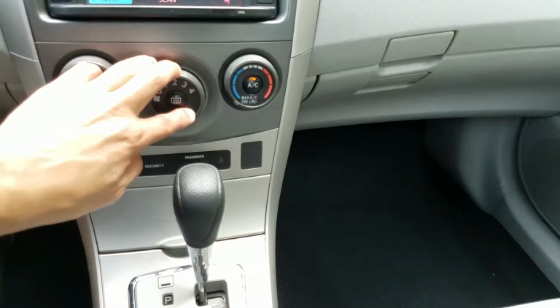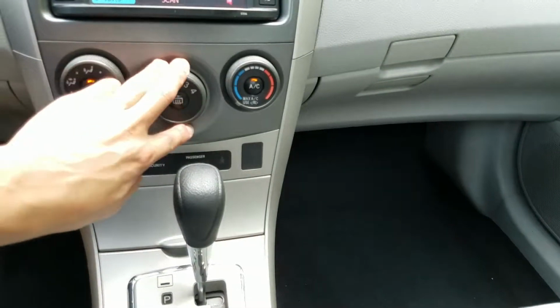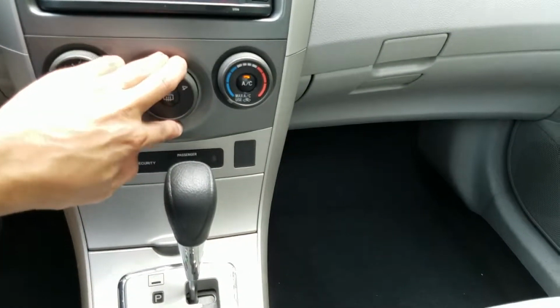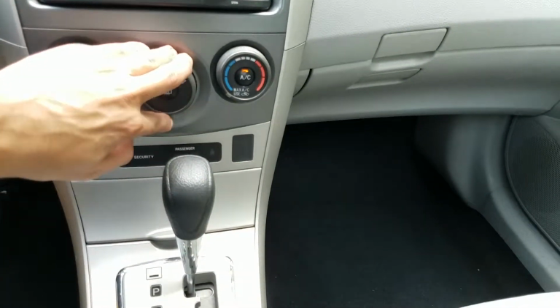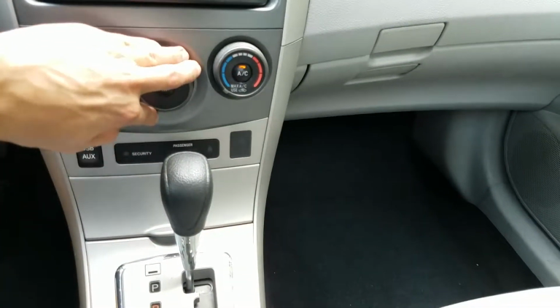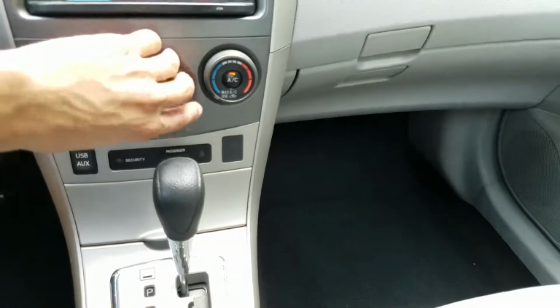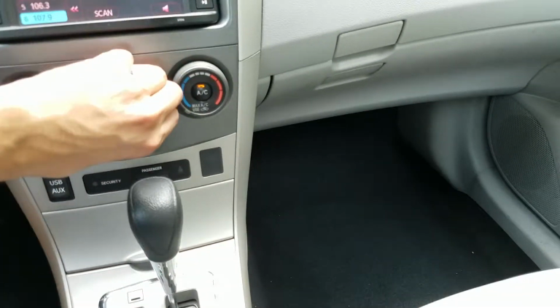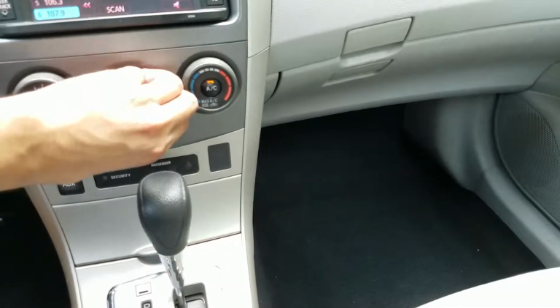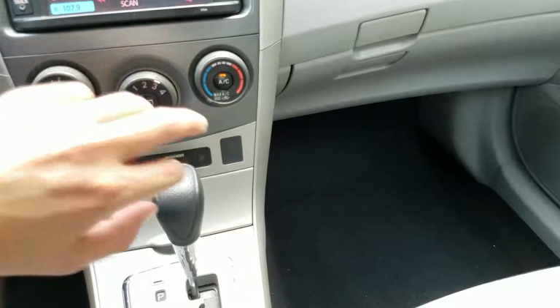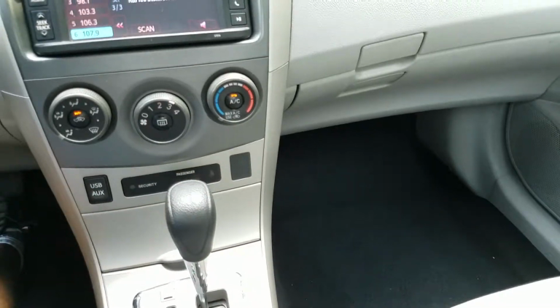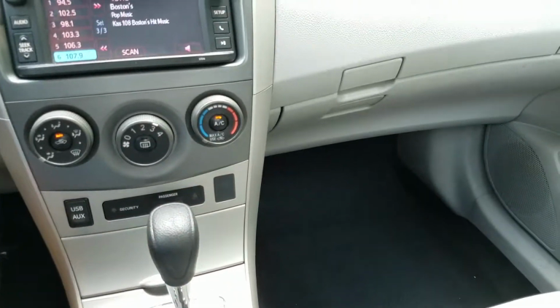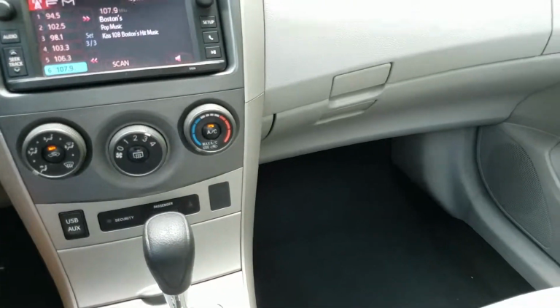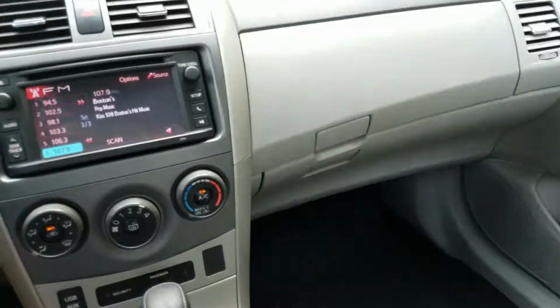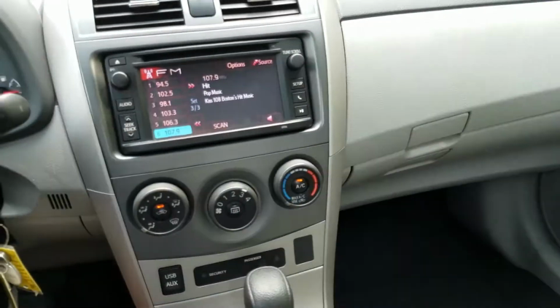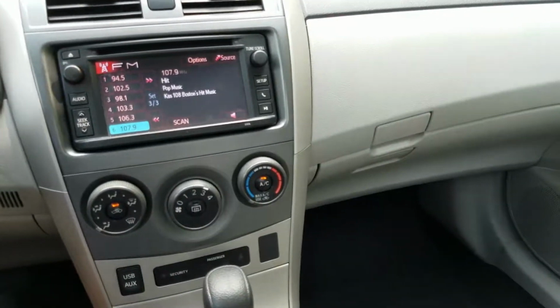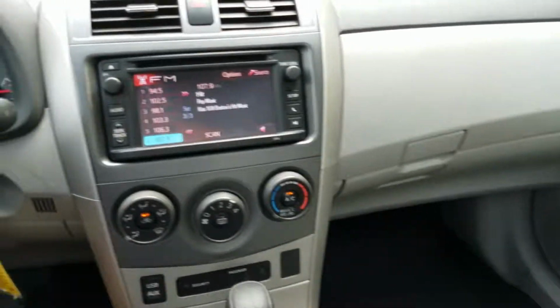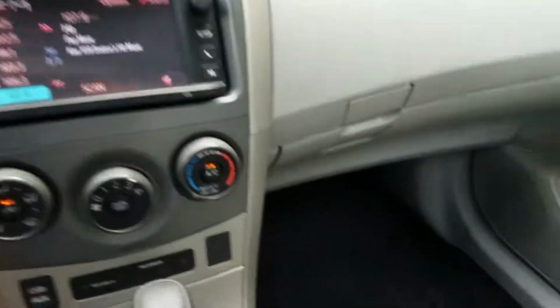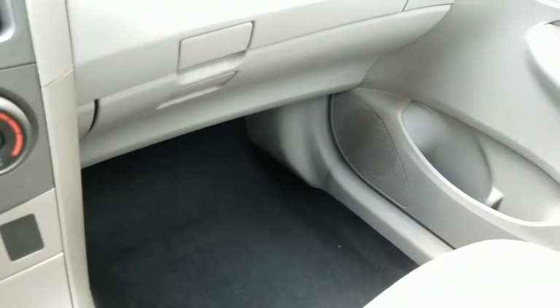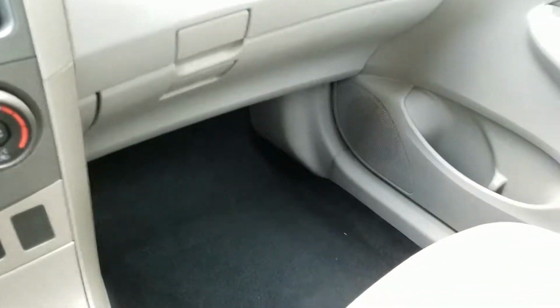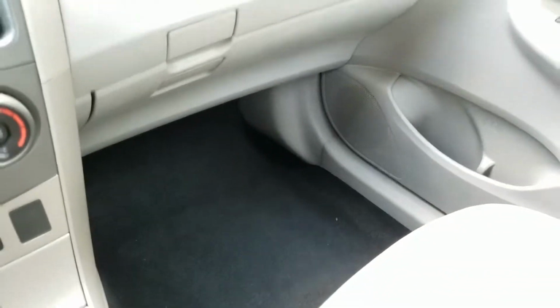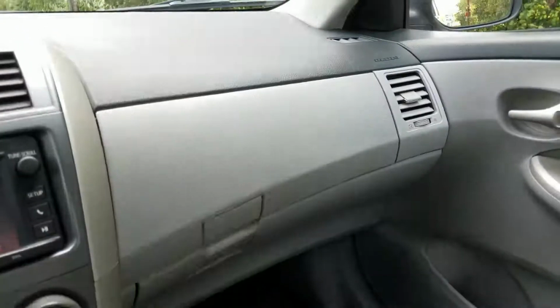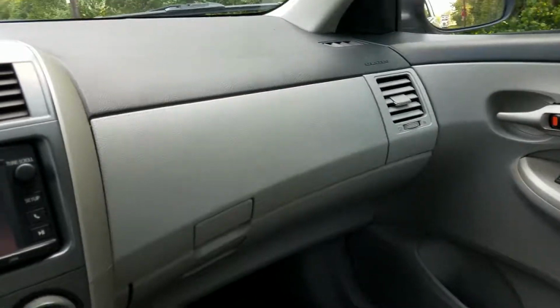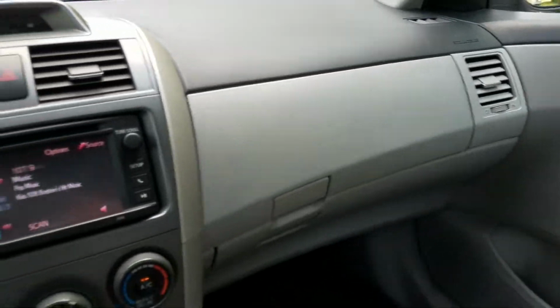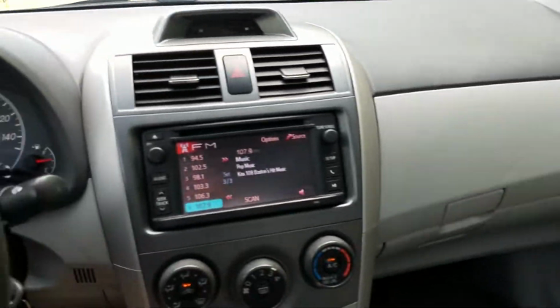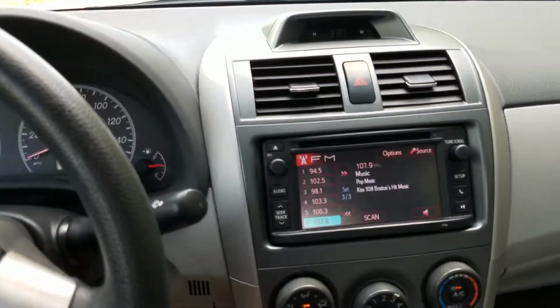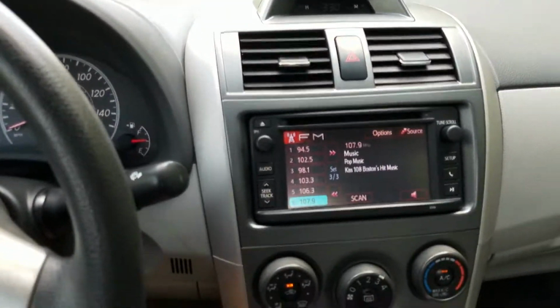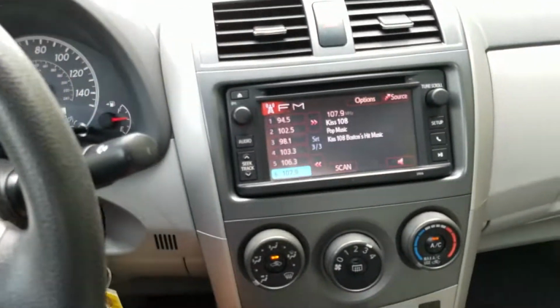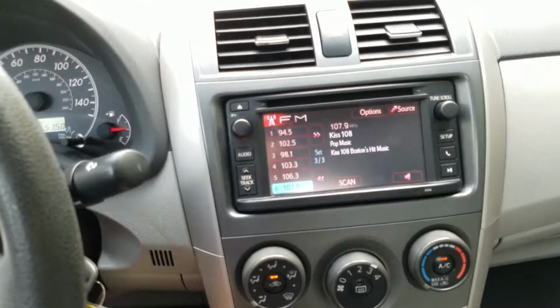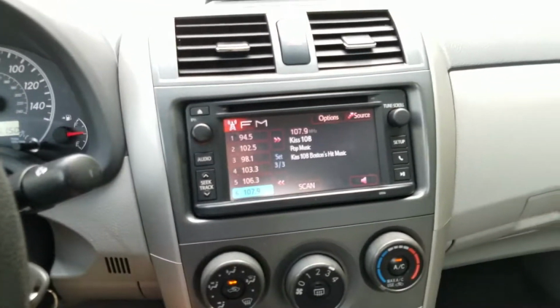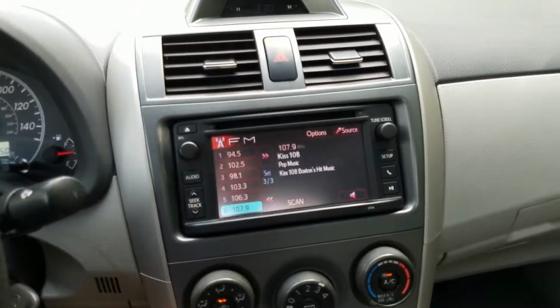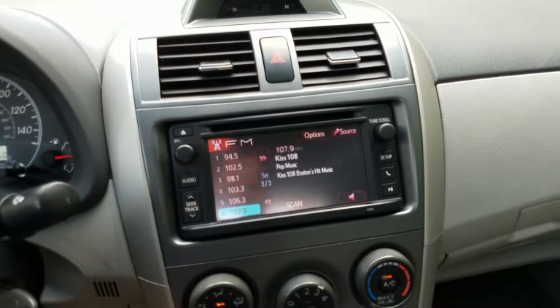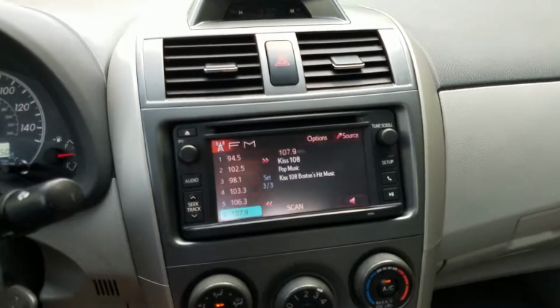The AC is blowing ice cold — it is a 2013 Toyota after all, so you'd expect that. And if I put my seatbelt on here, I can take you for a little bit of a ride and show you how it drives.